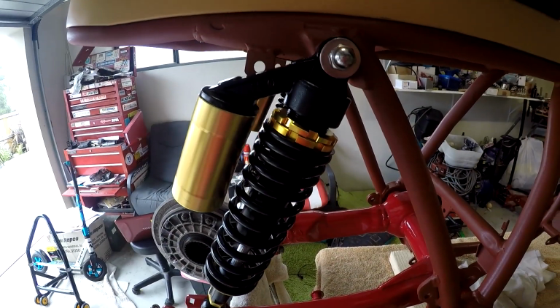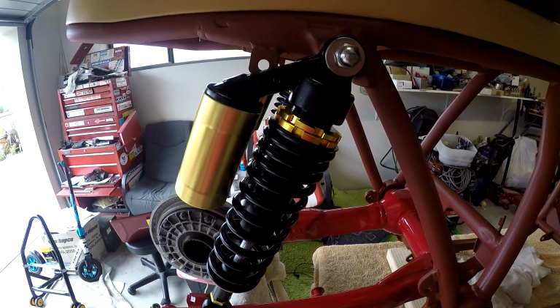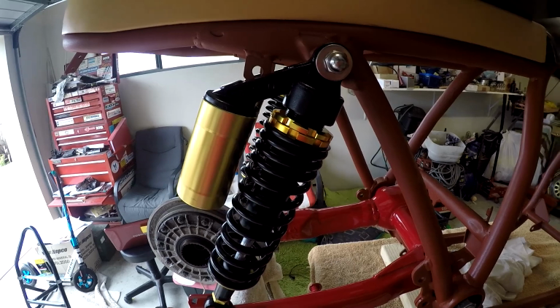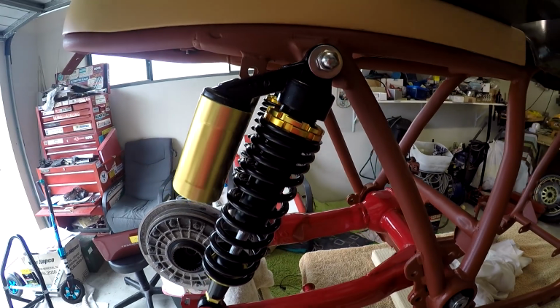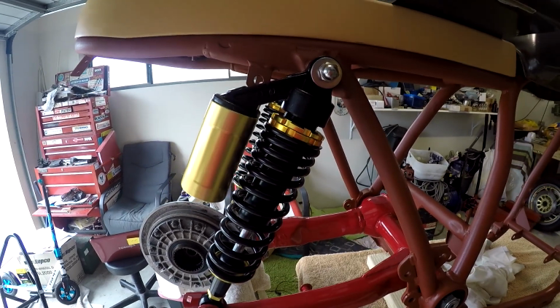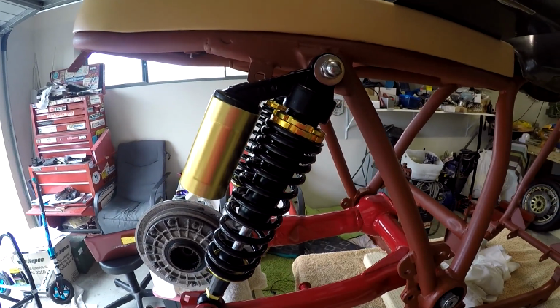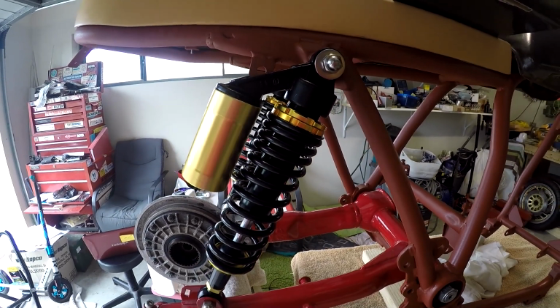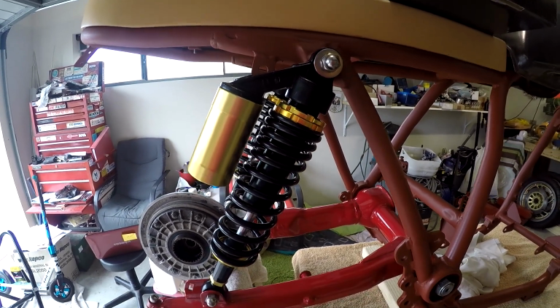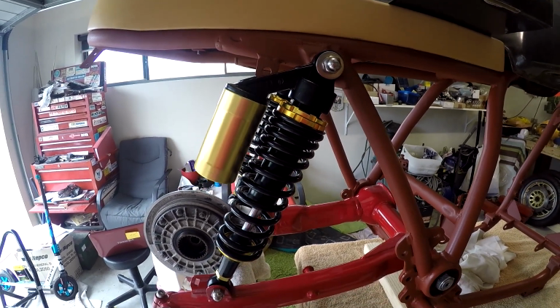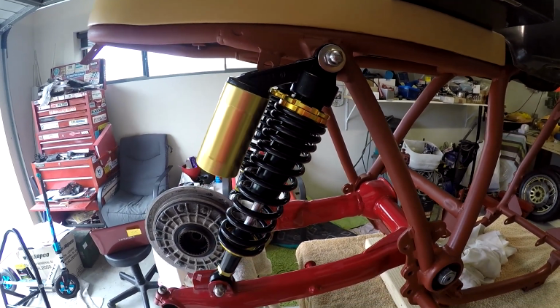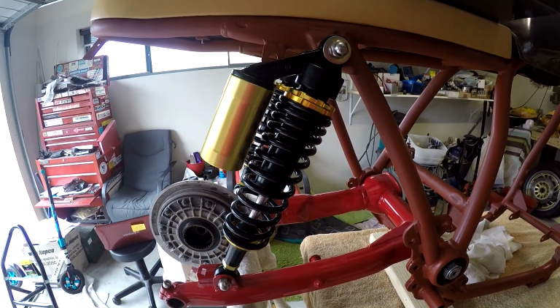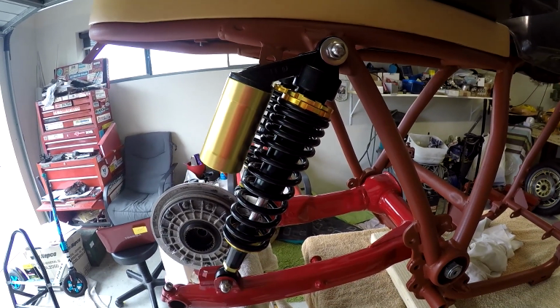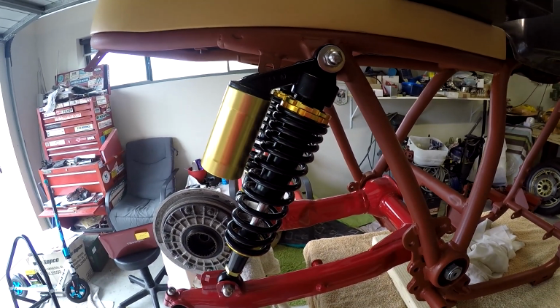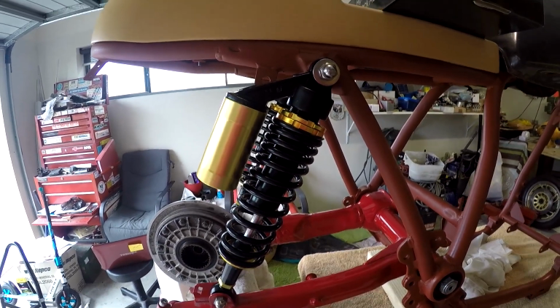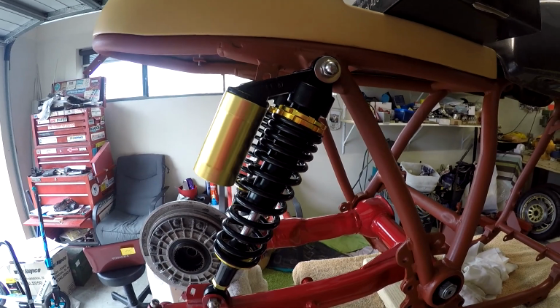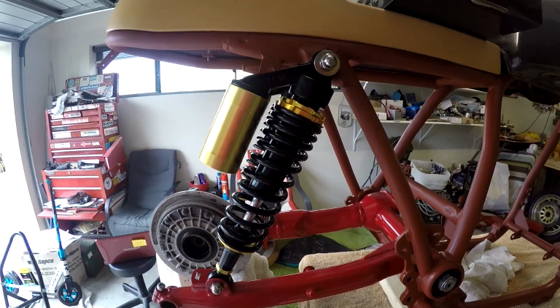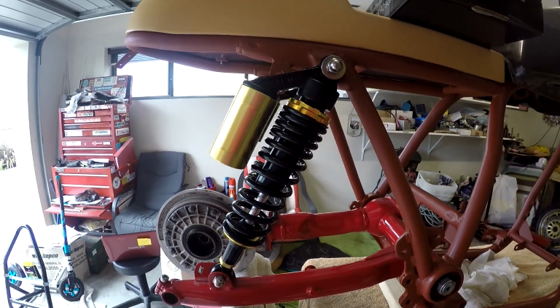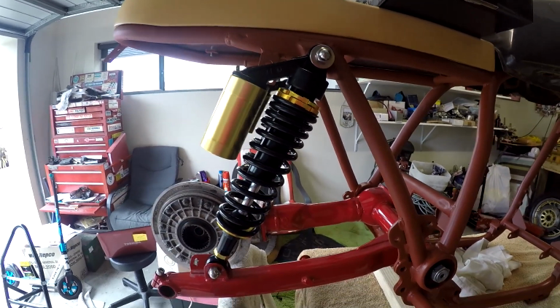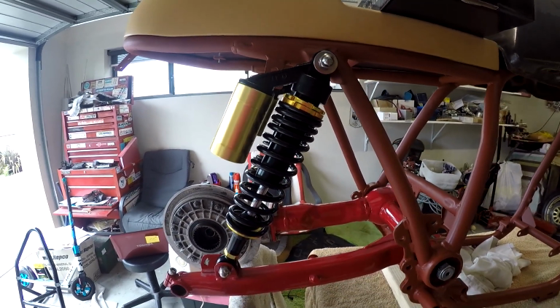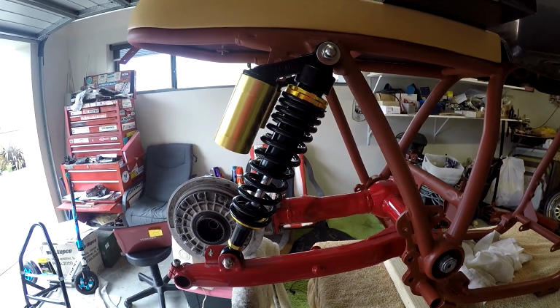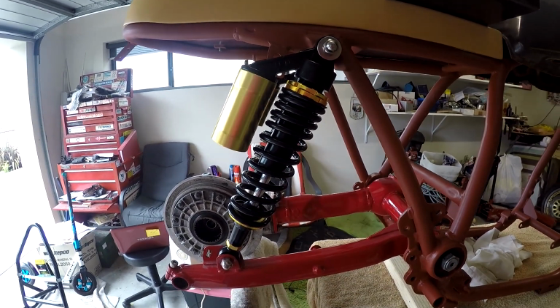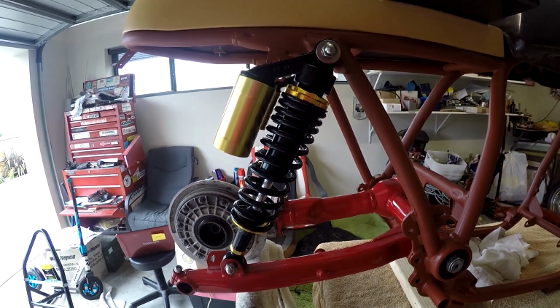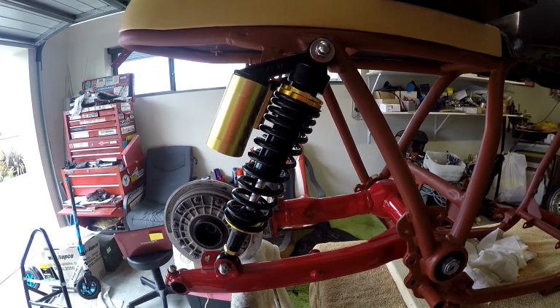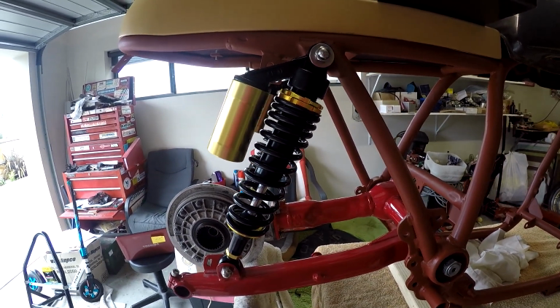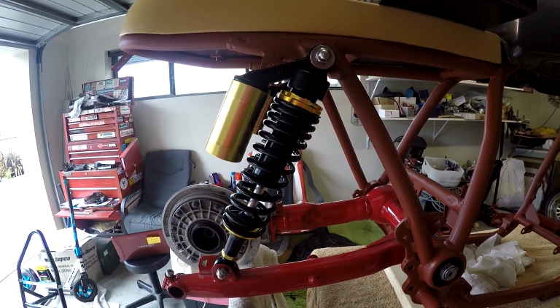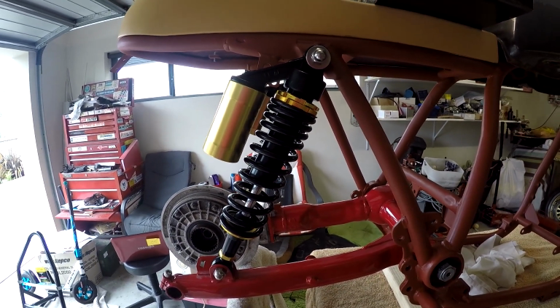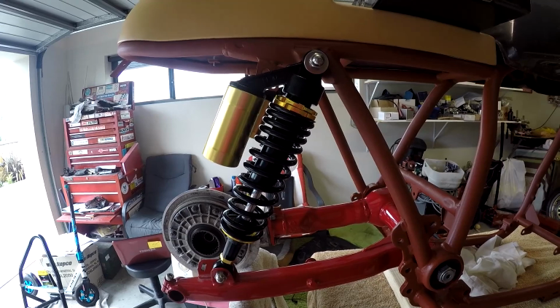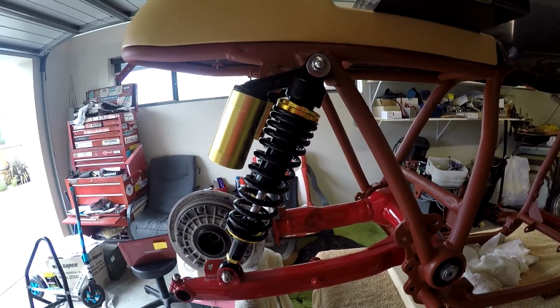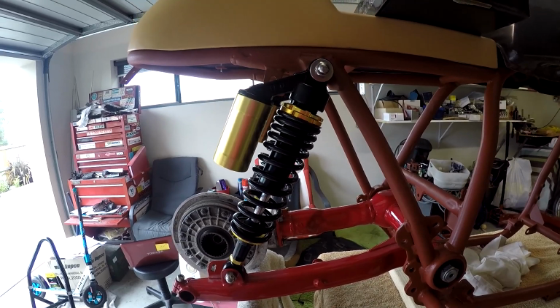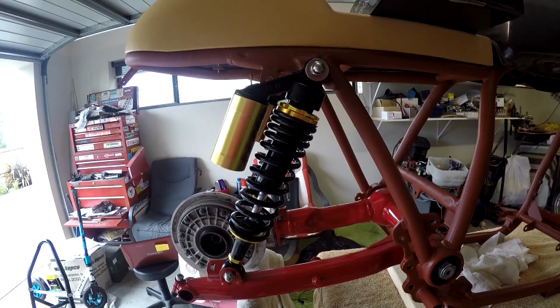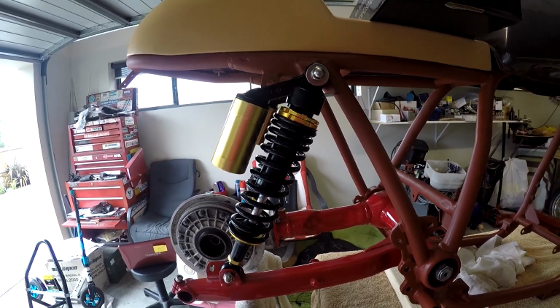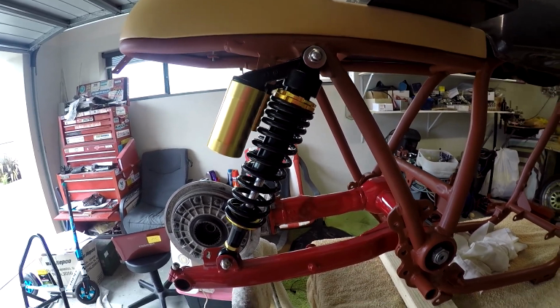Hello and welcome to another installment of BasketCase. I've gone and purchased a pair of nitrogen charged shock absorbers in the hope that it will improve the handling of the excess.